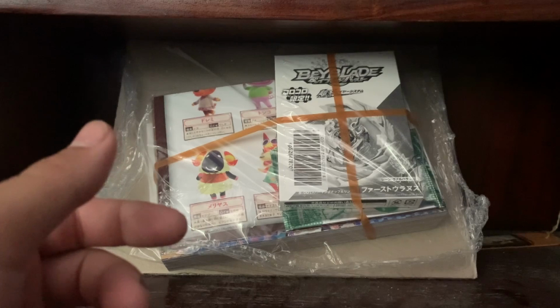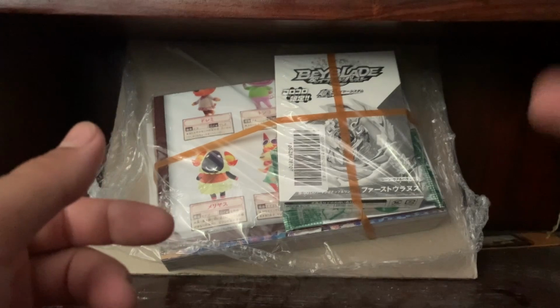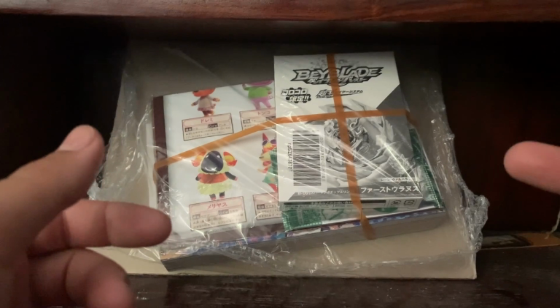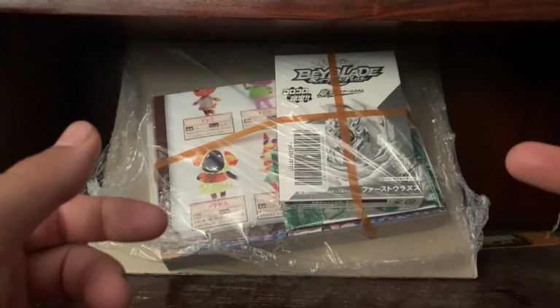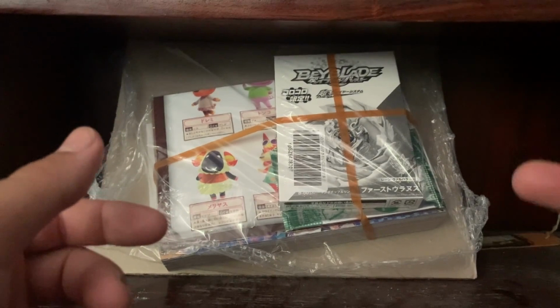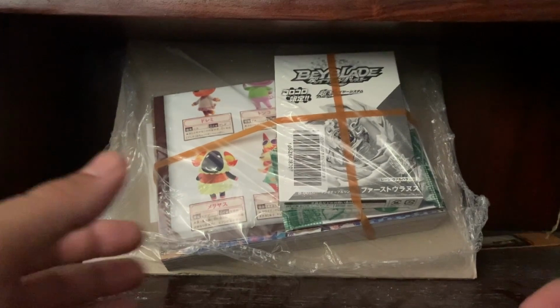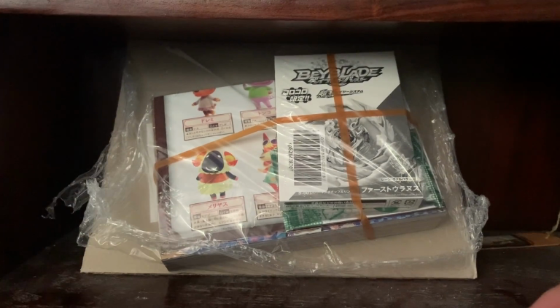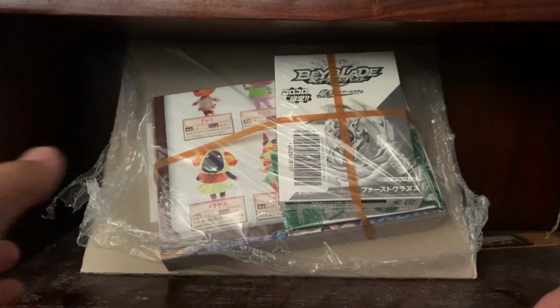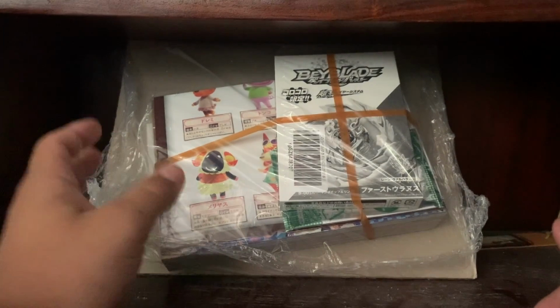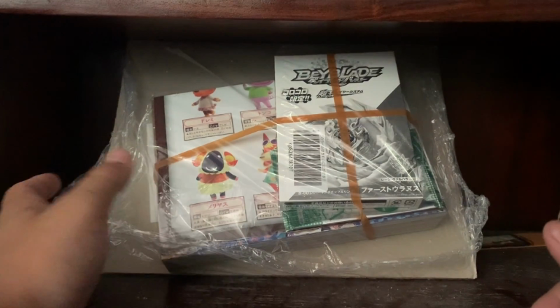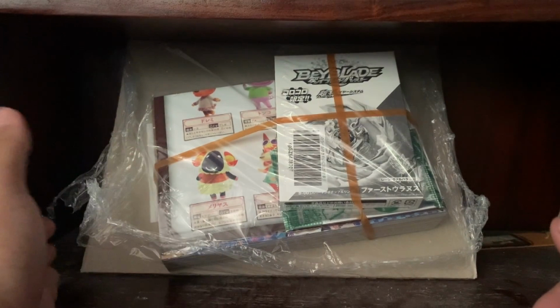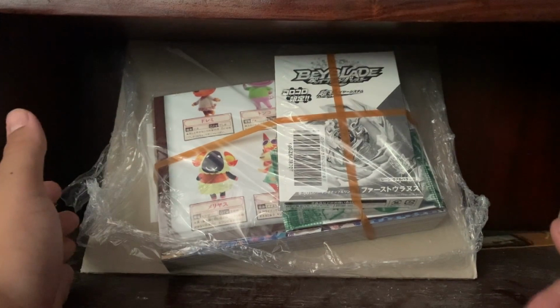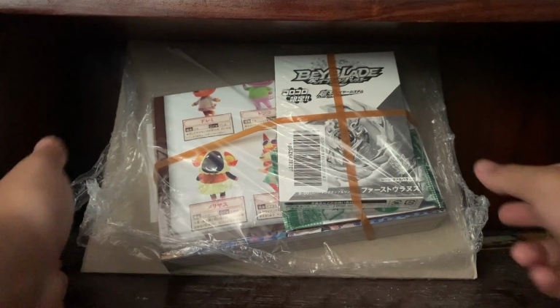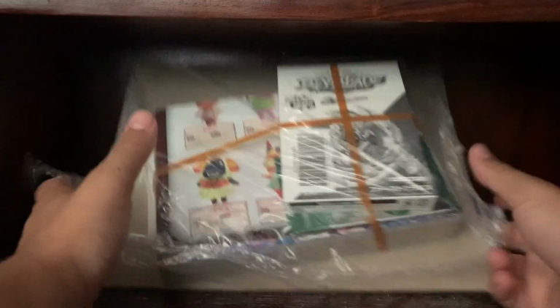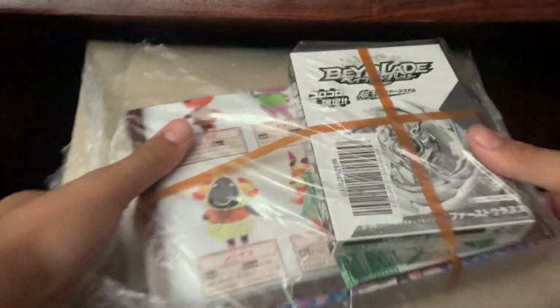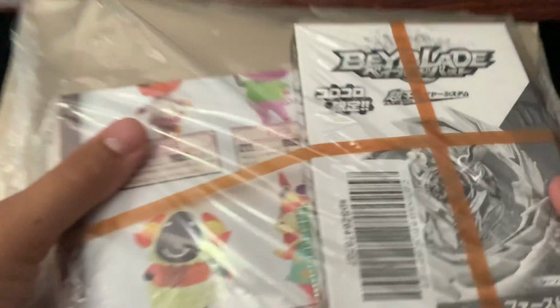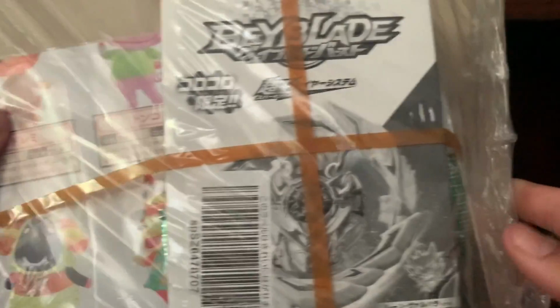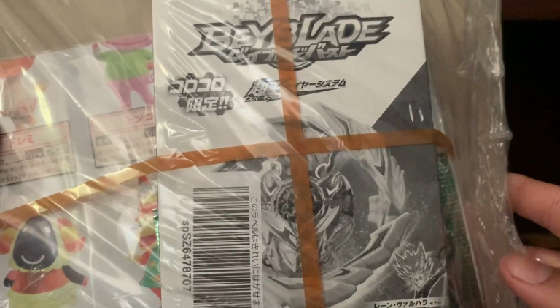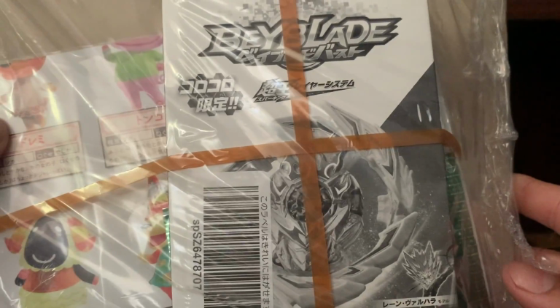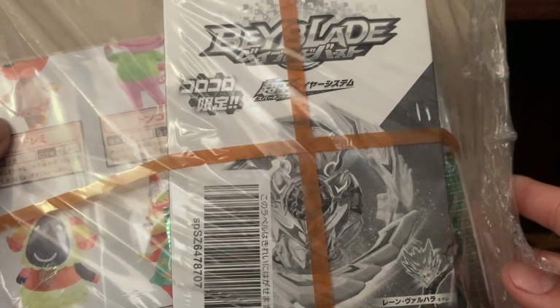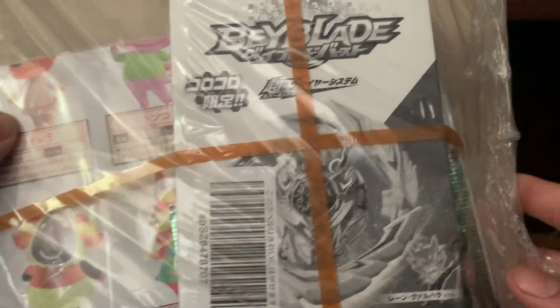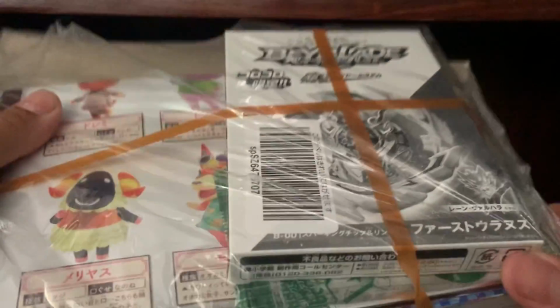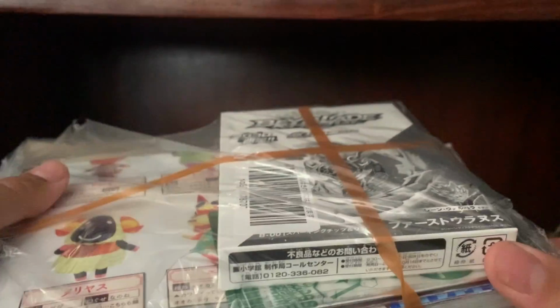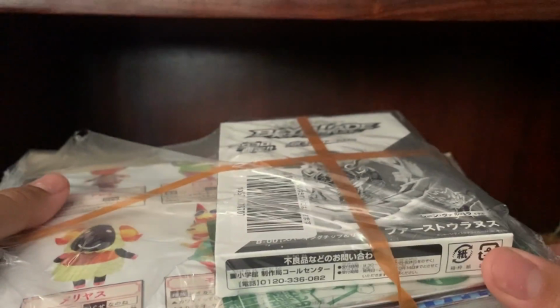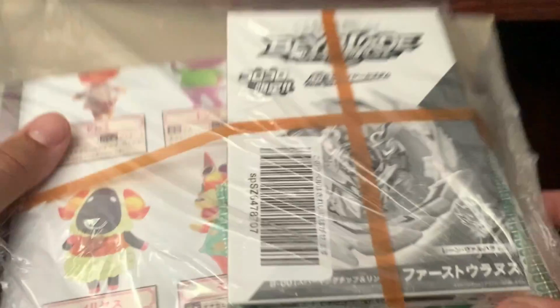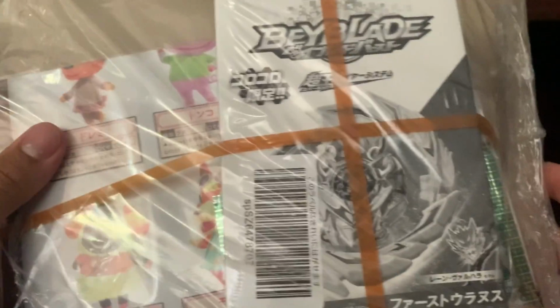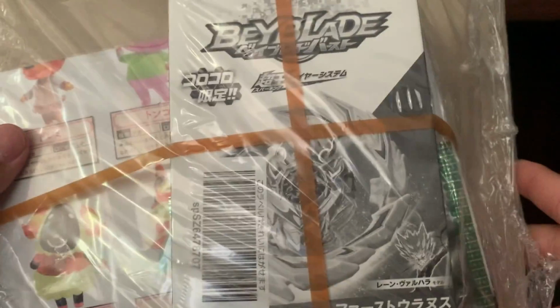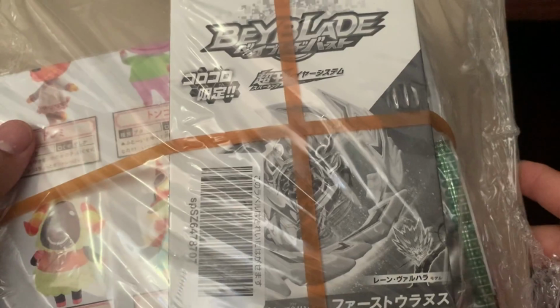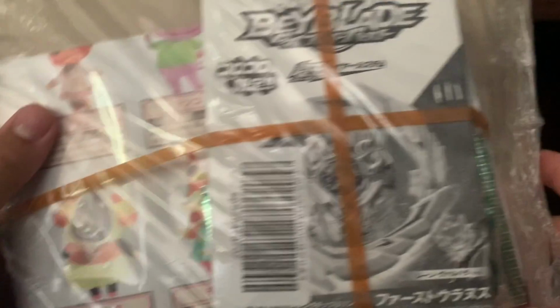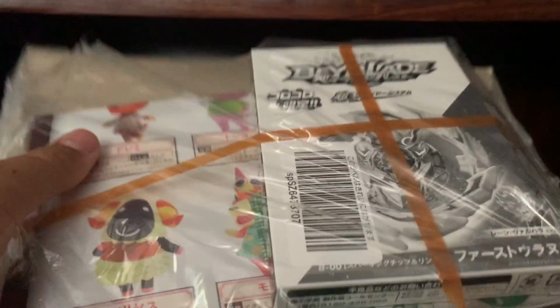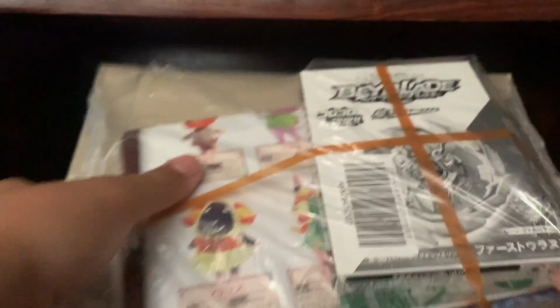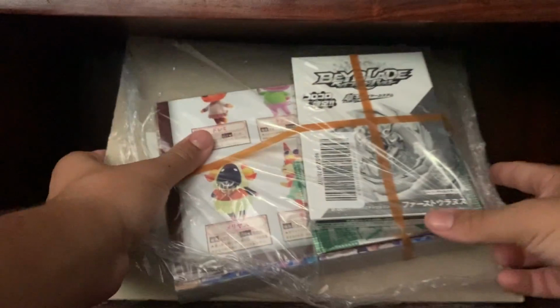Yo, what is up guys, JH2 back here for another video. For today I got an unboxing video — it's been quite a while. I got First Uranus right here, Lane's beyblade before he got Lucifer.